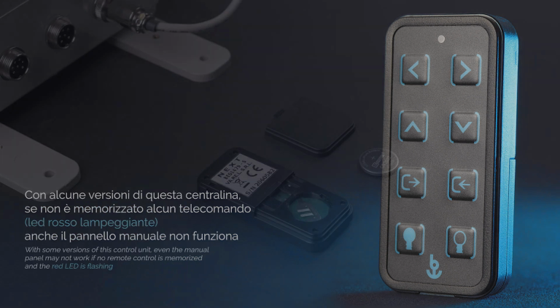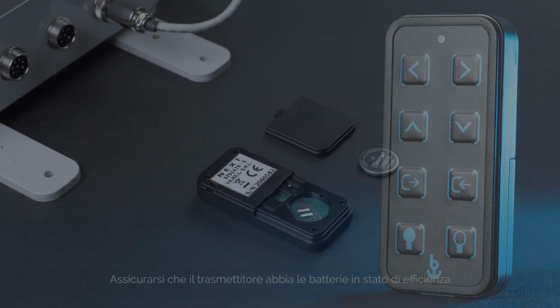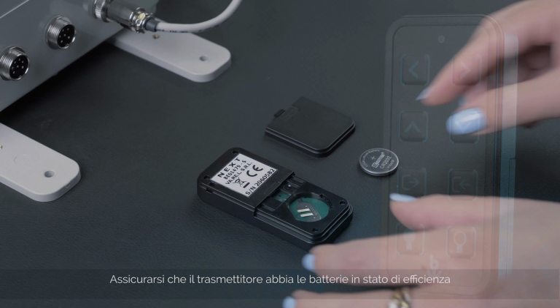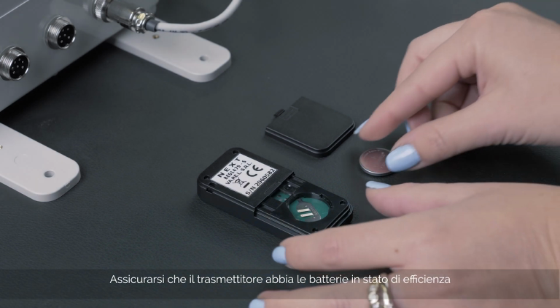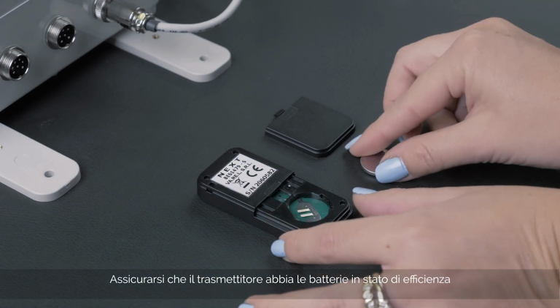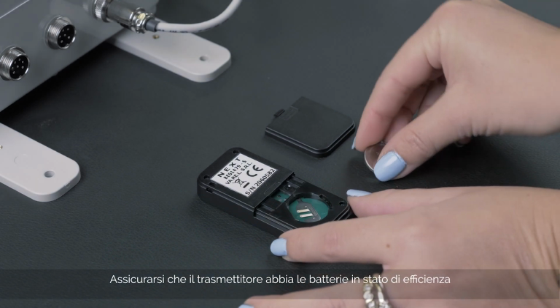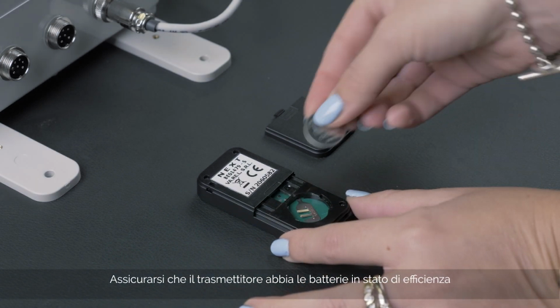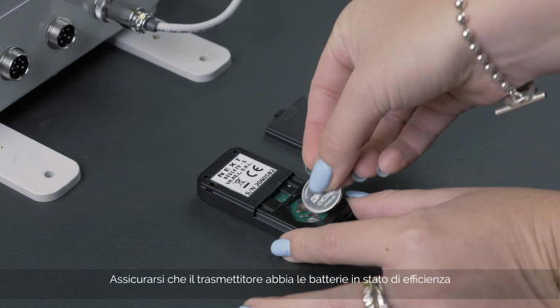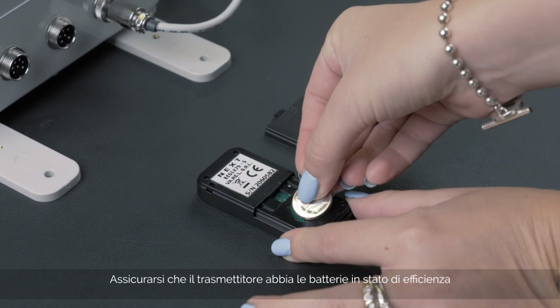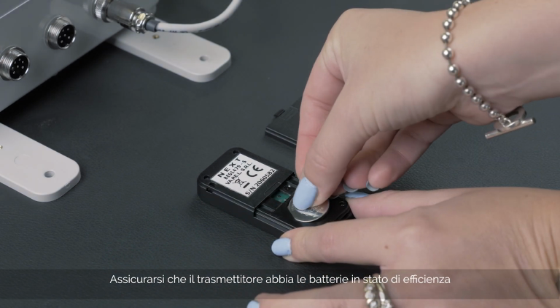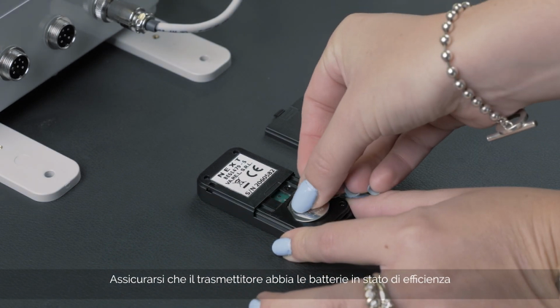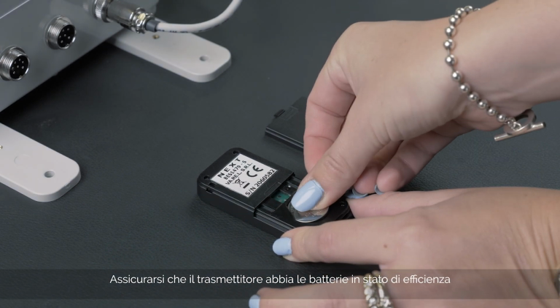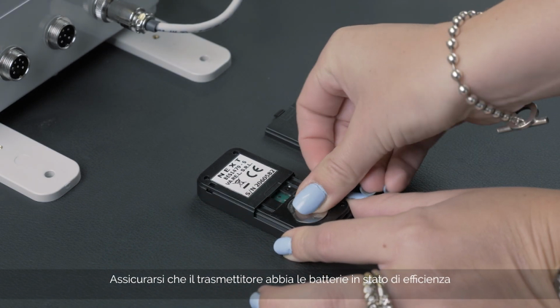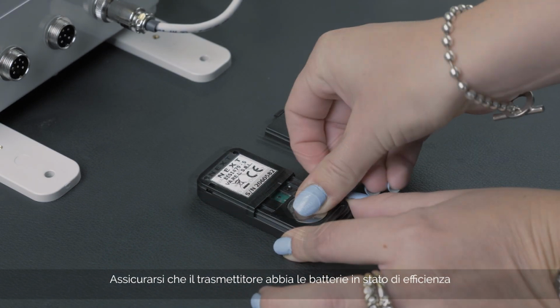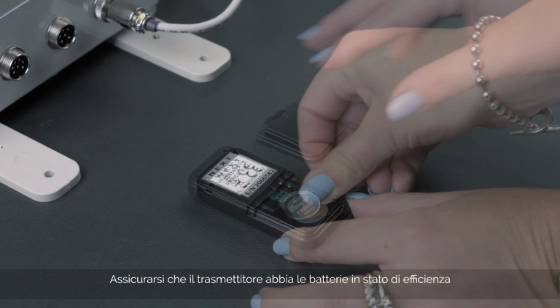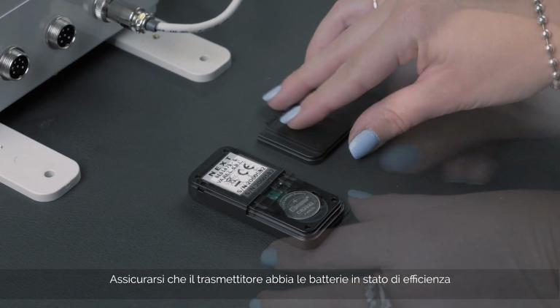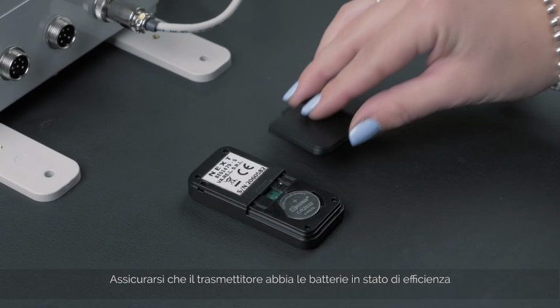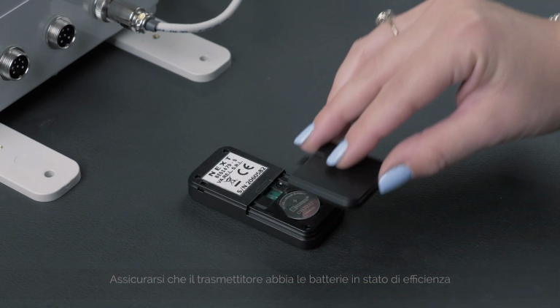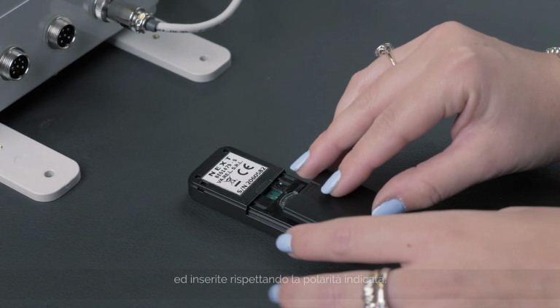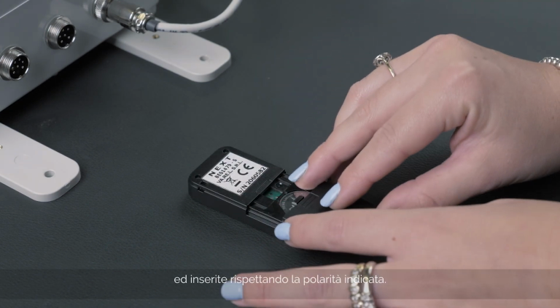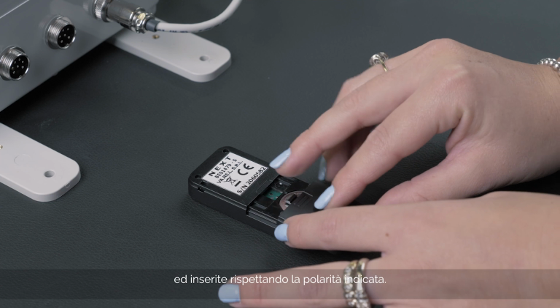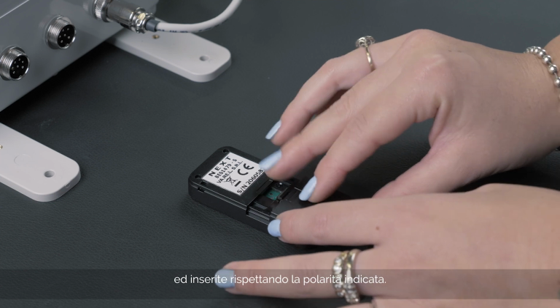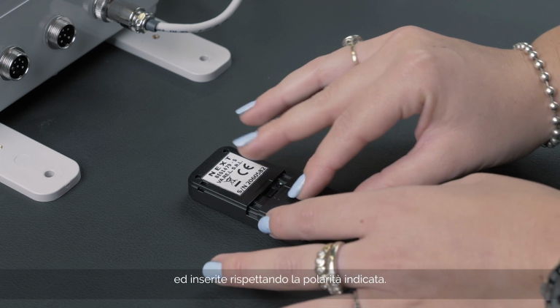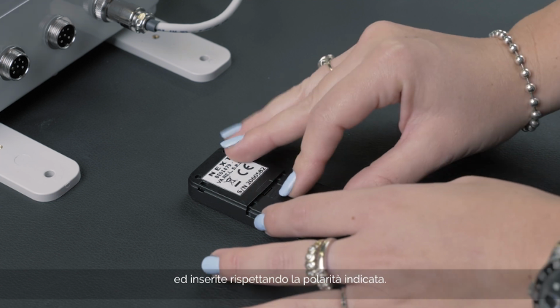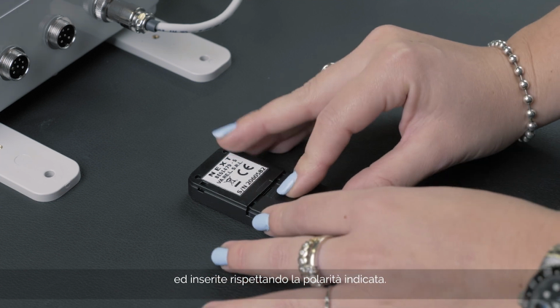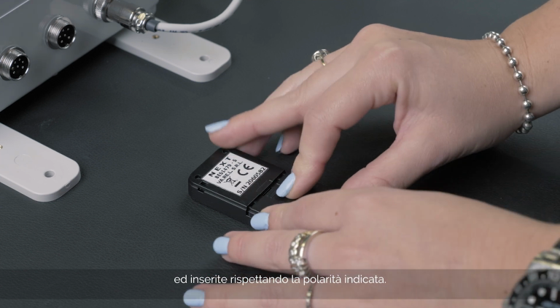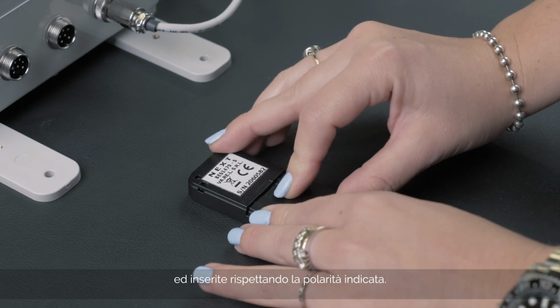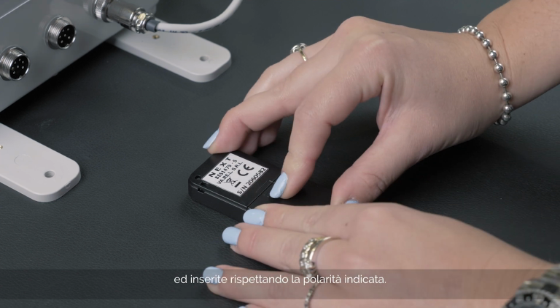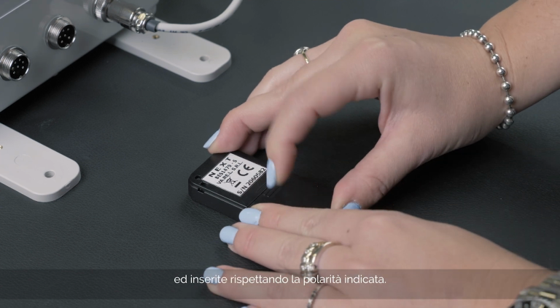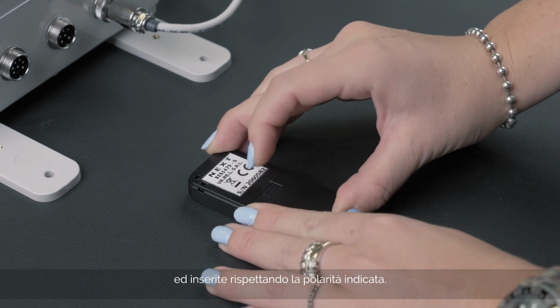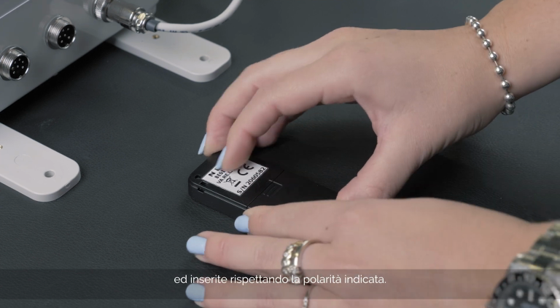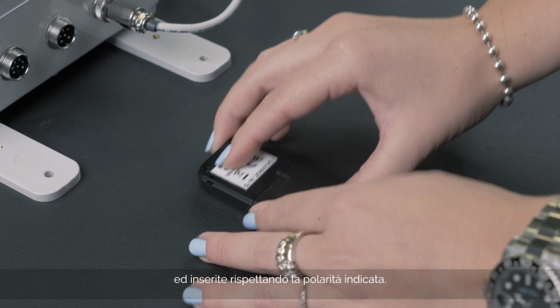Make sure the transmitter batteries are charged and in good condition, and are inserted correctly according to the polarity indicated.